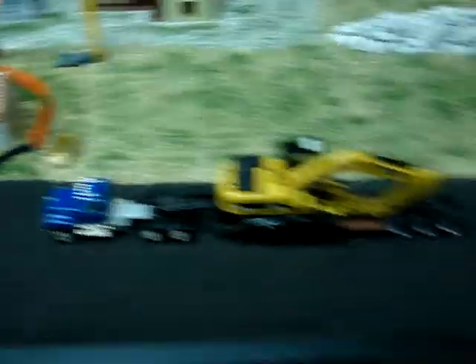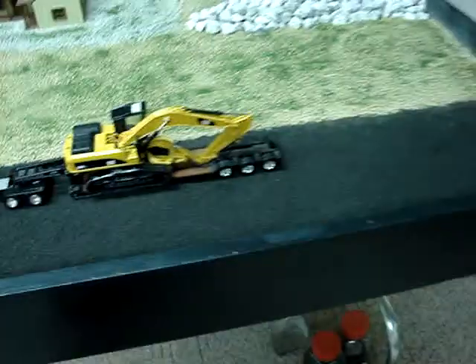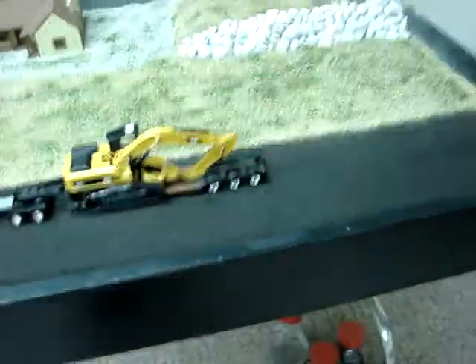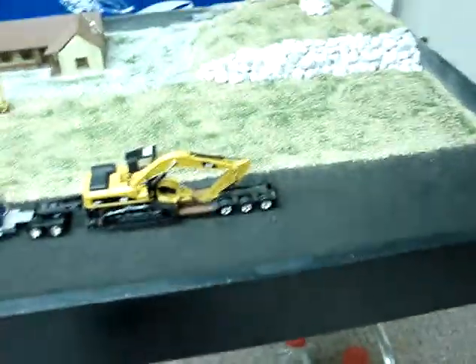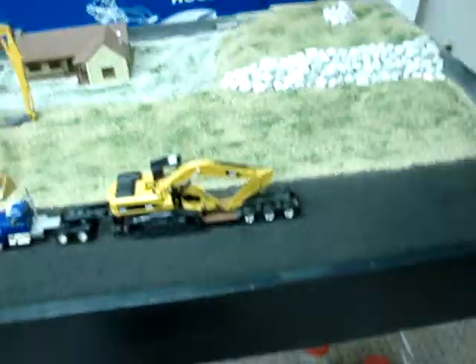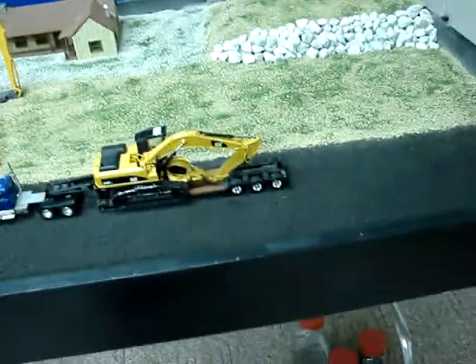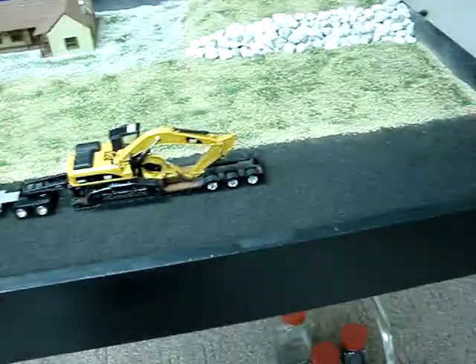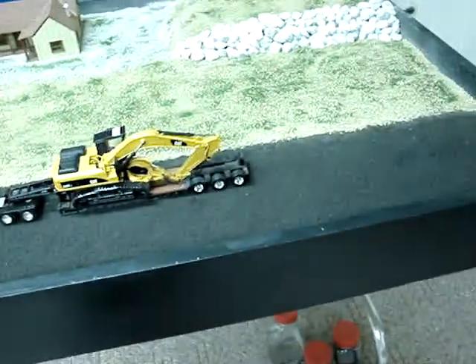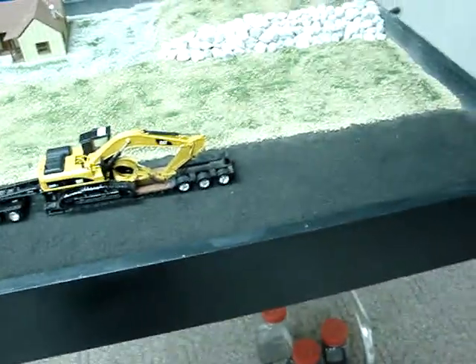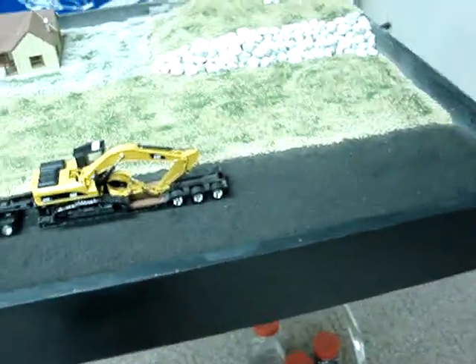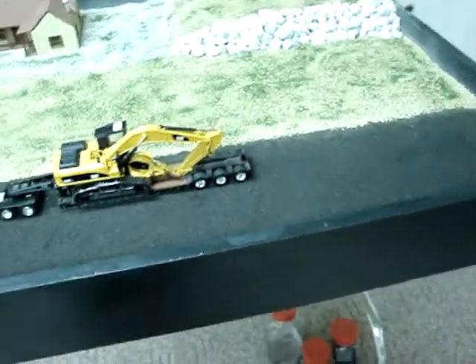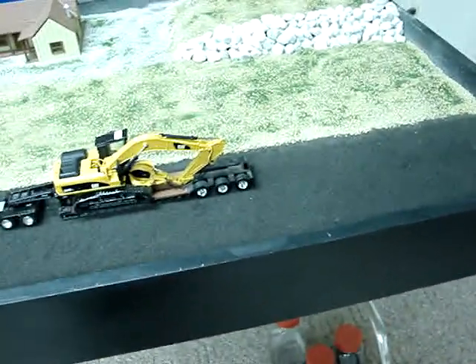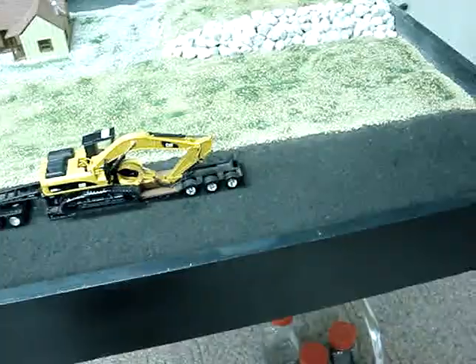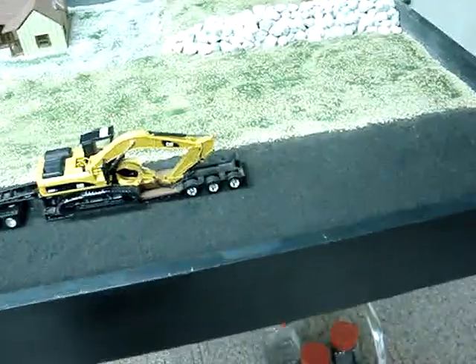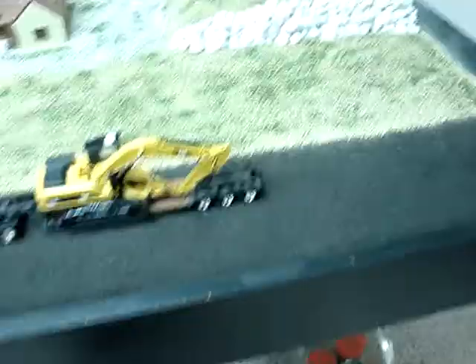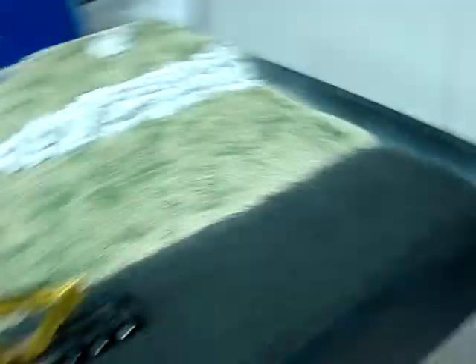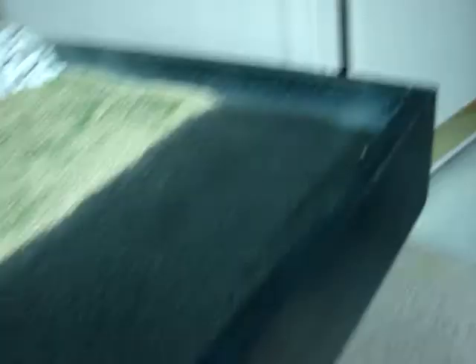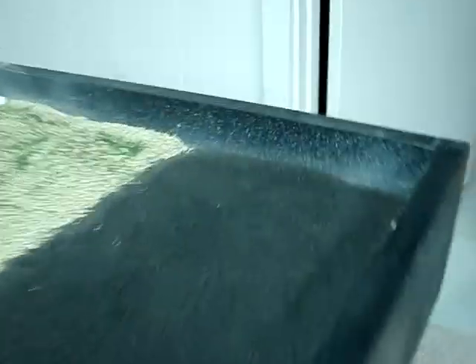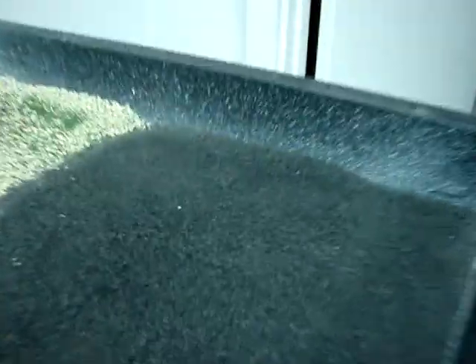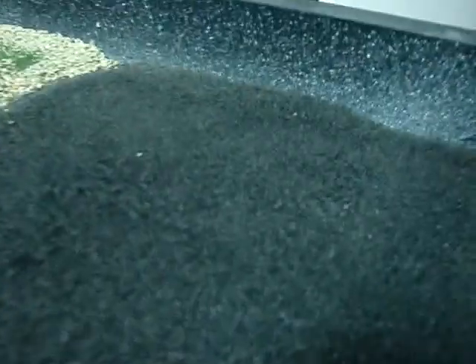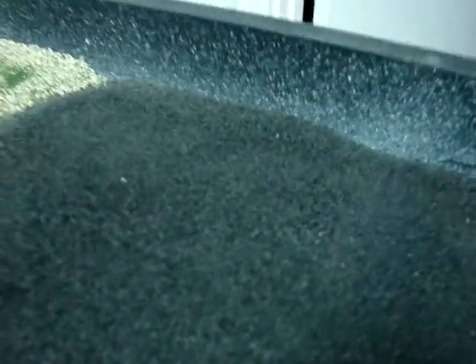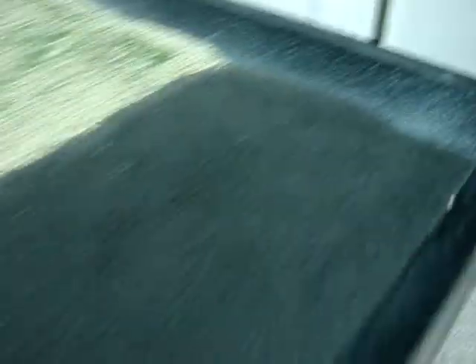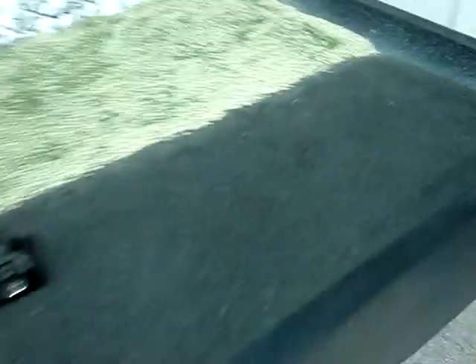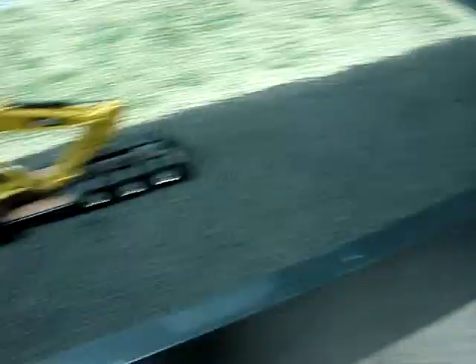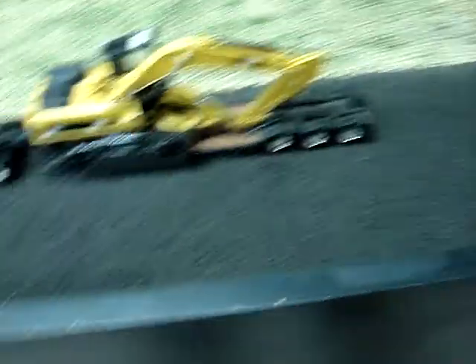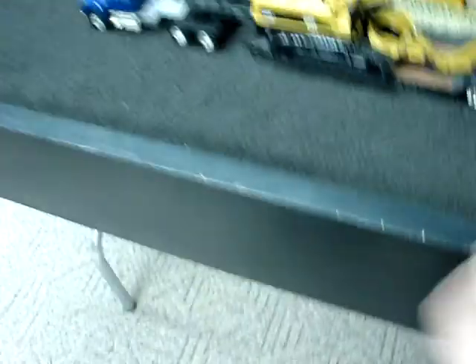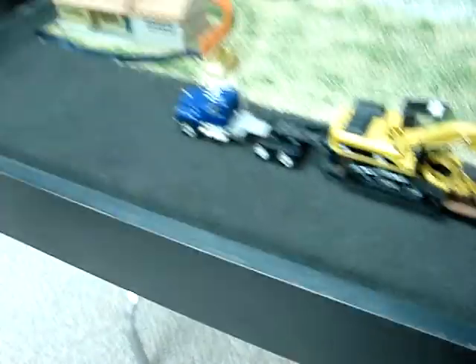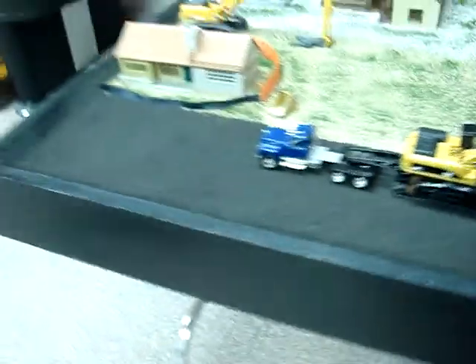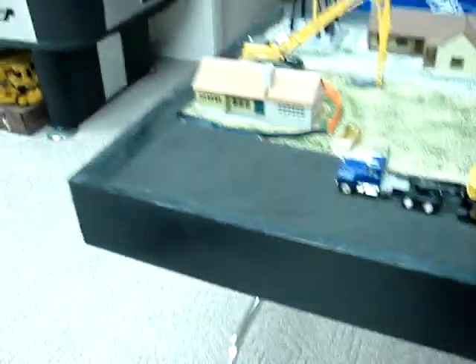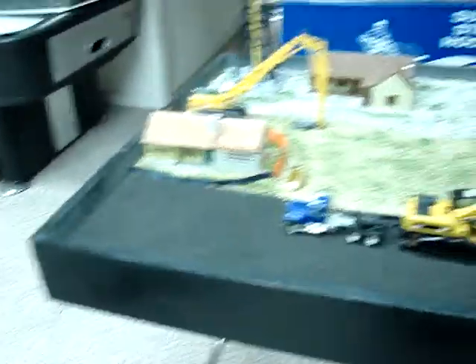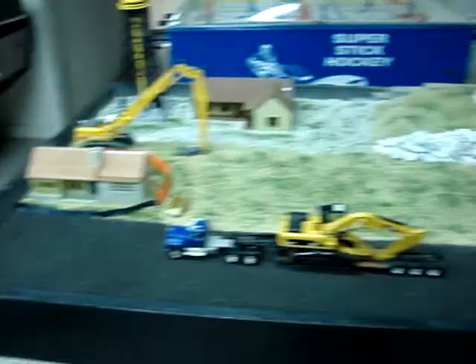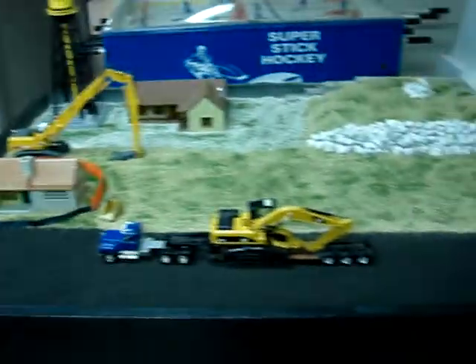What I did is I styrofoamed the whole base, and then I left about a little lip all the way around, as you can see. It looks very nice.